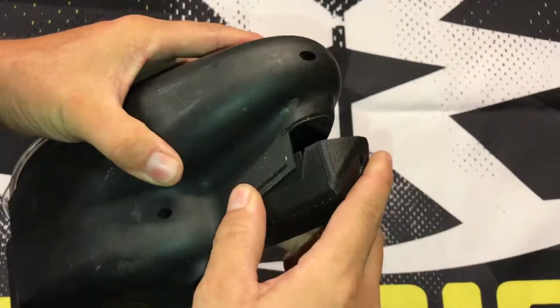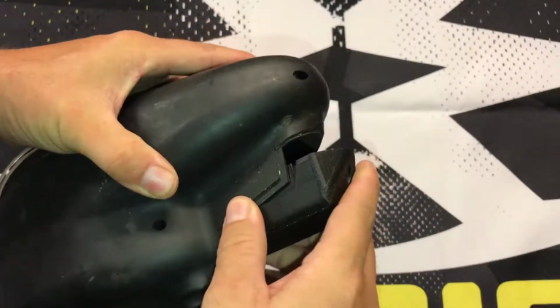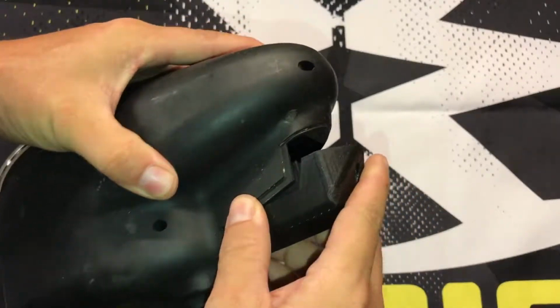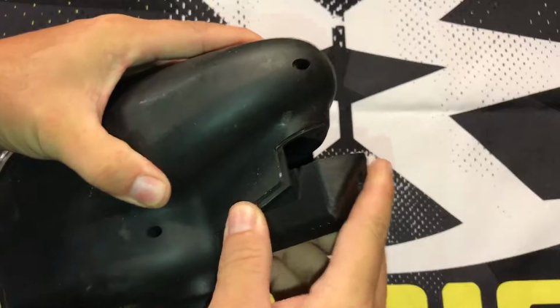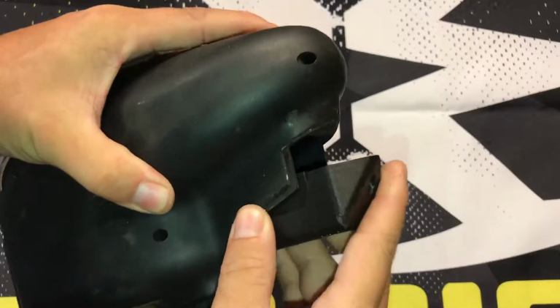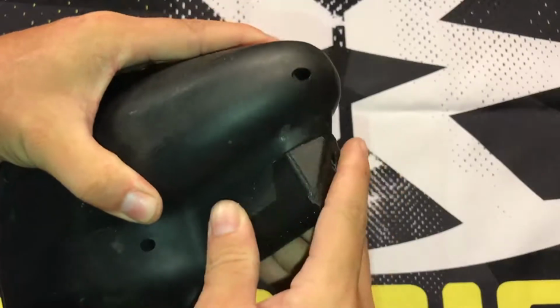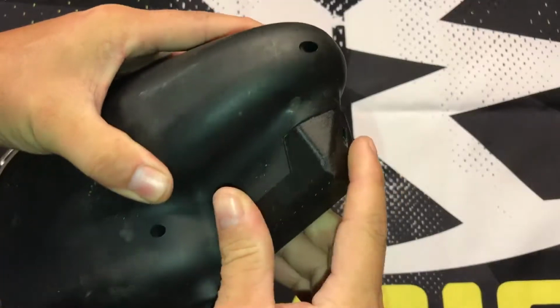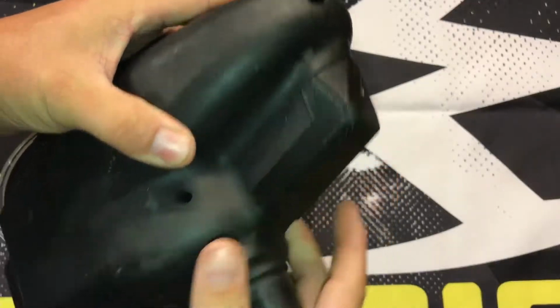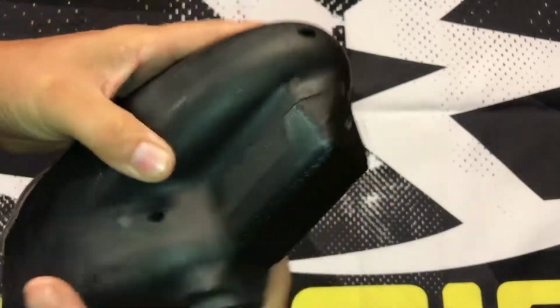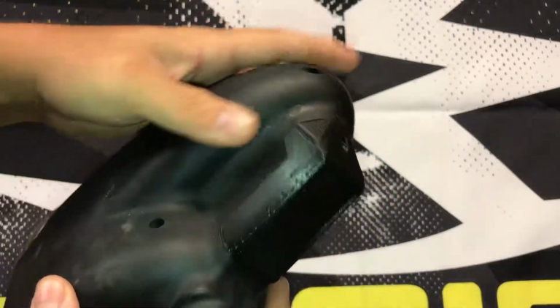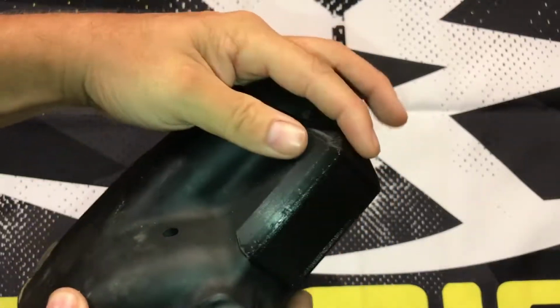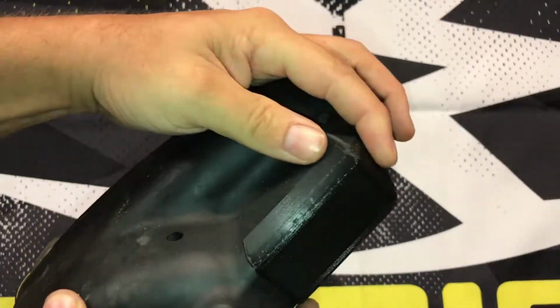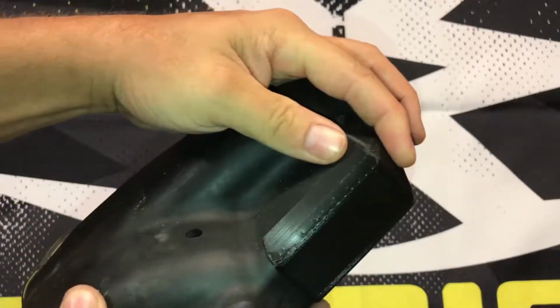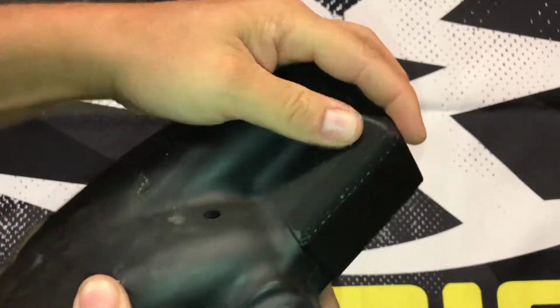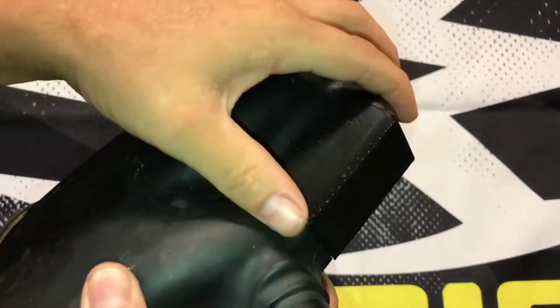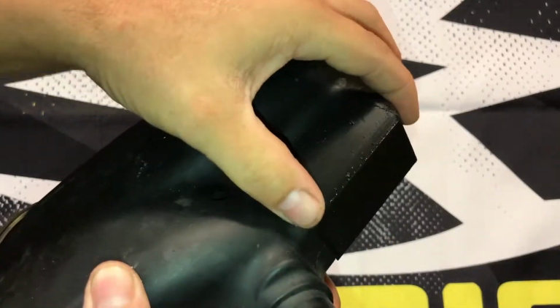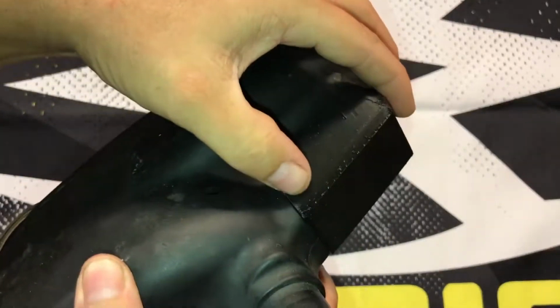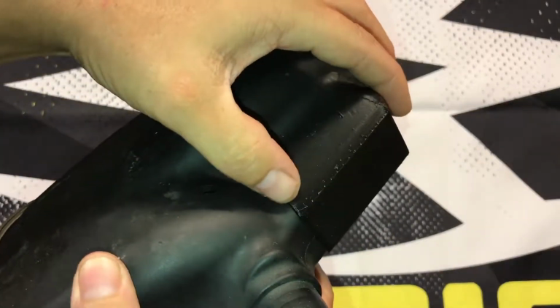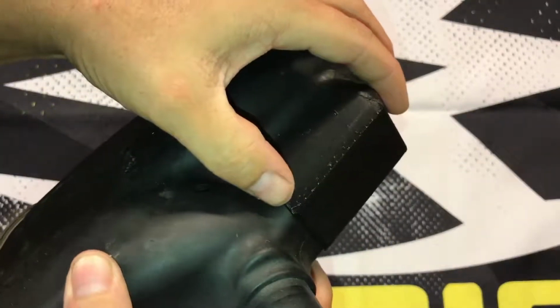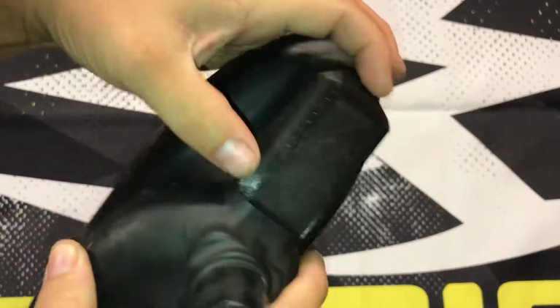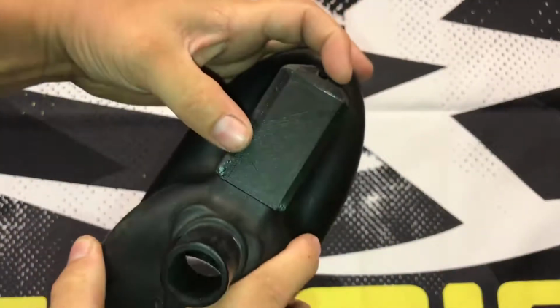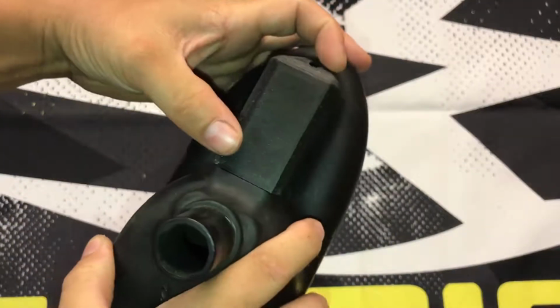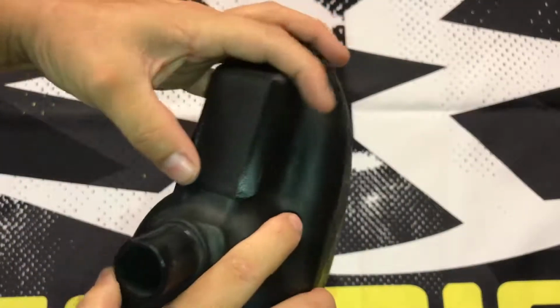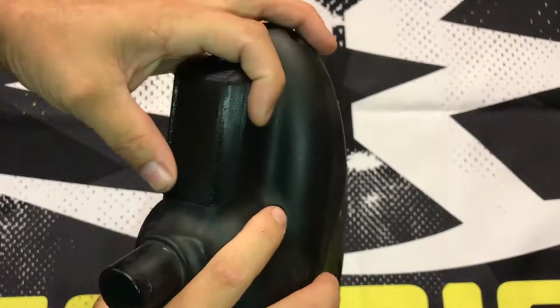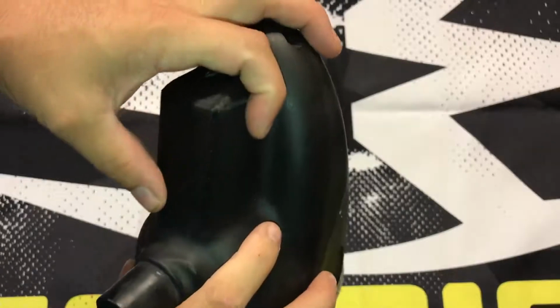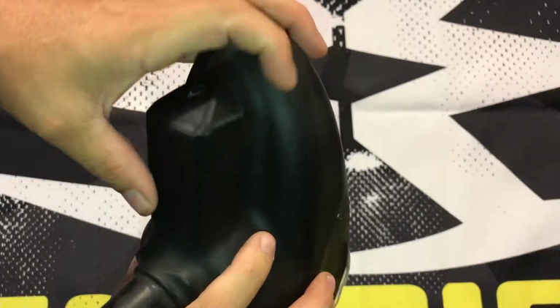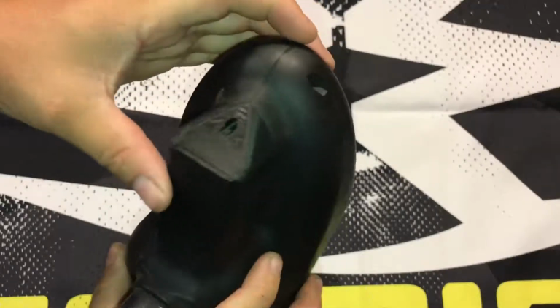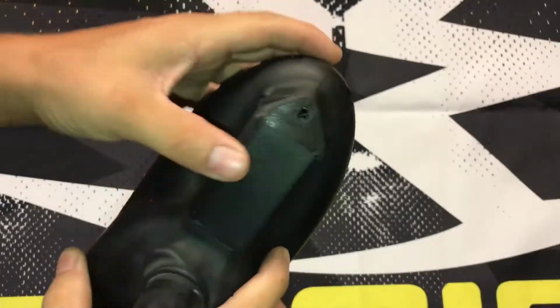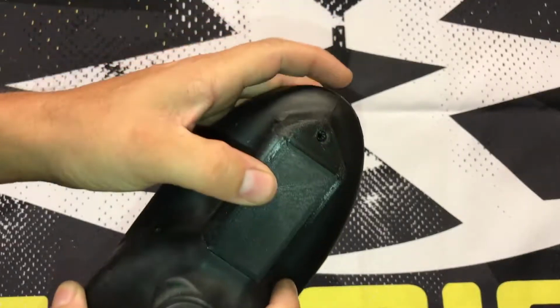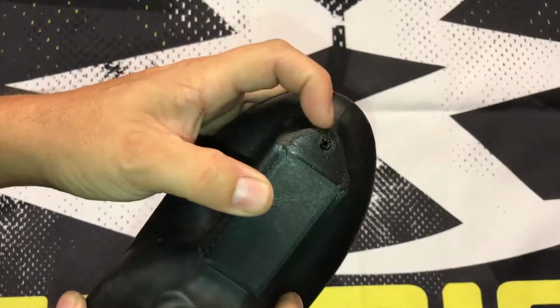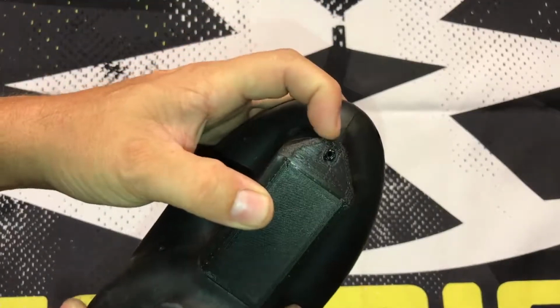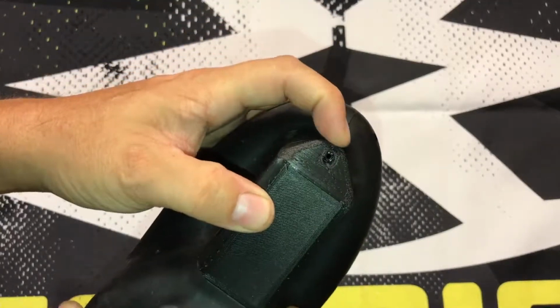And it fits down nice and snug. I mean, it's a little rough around the edges, but that could be sanded down — it fits perfectly in there.